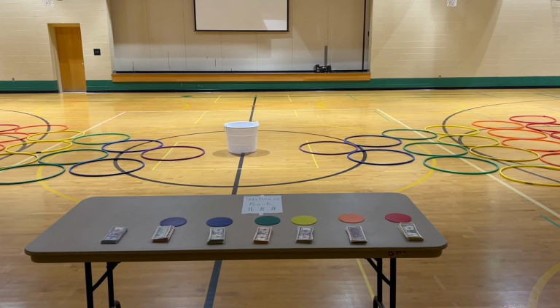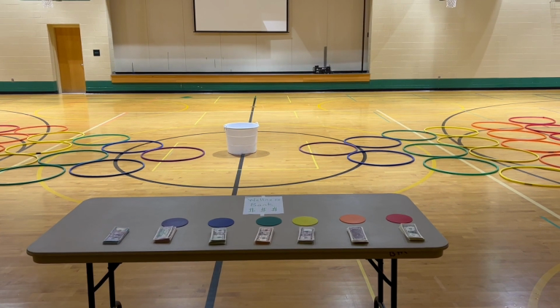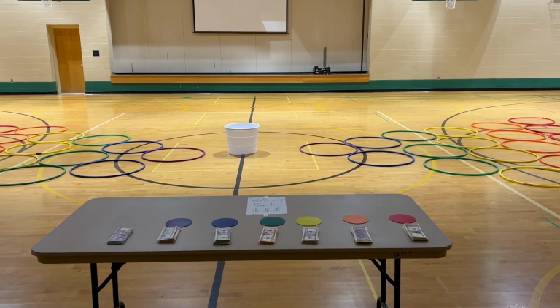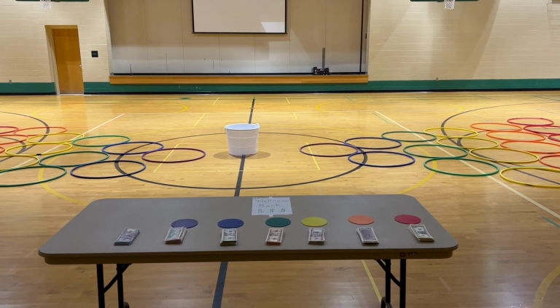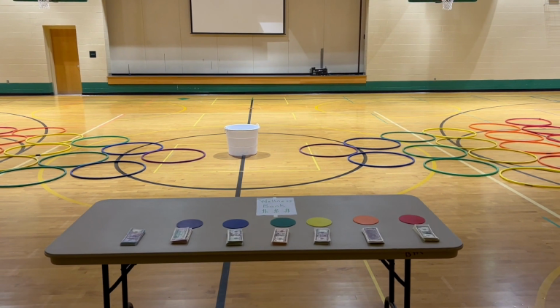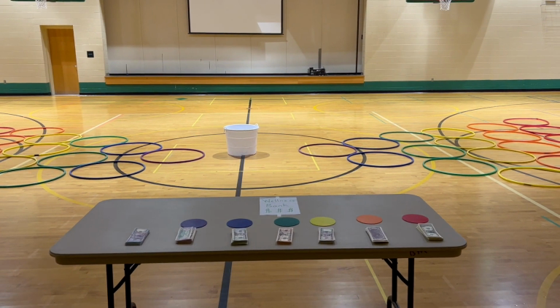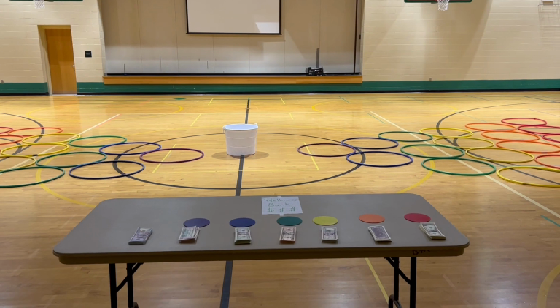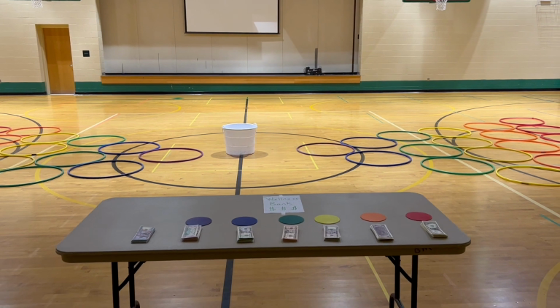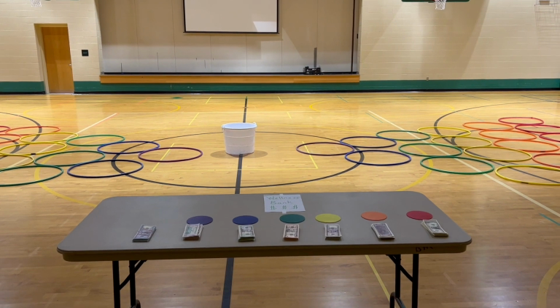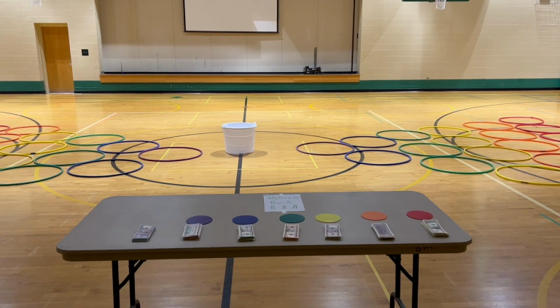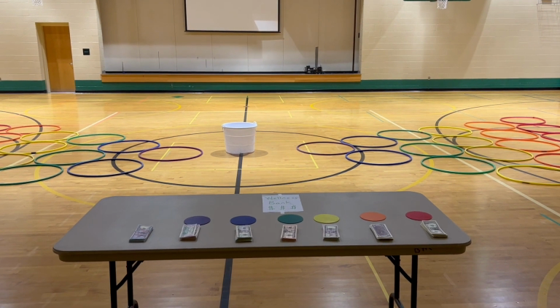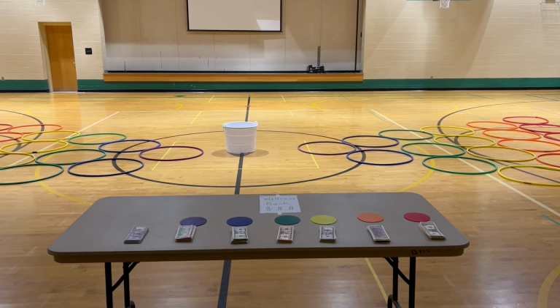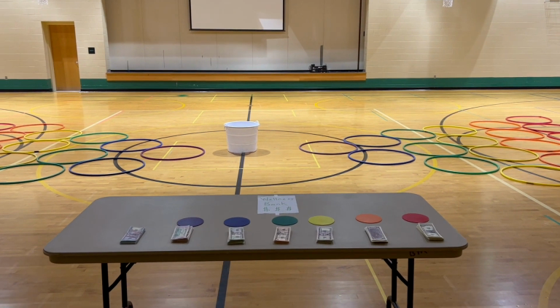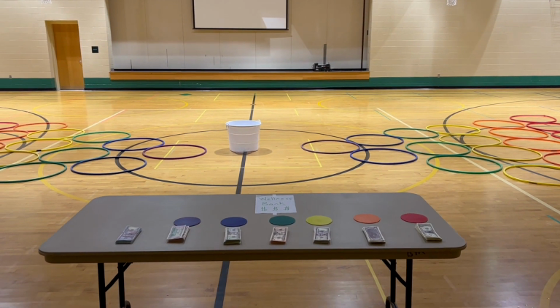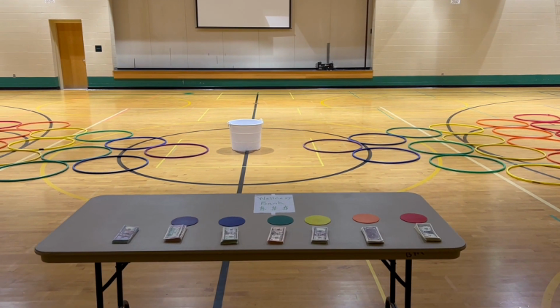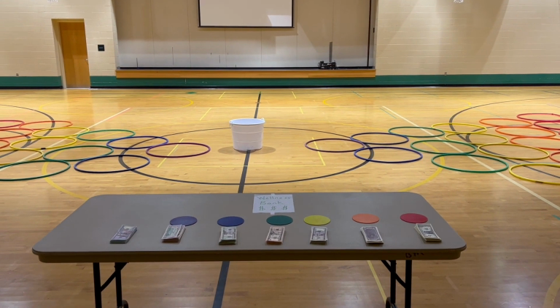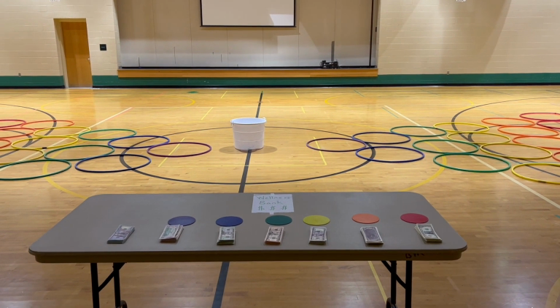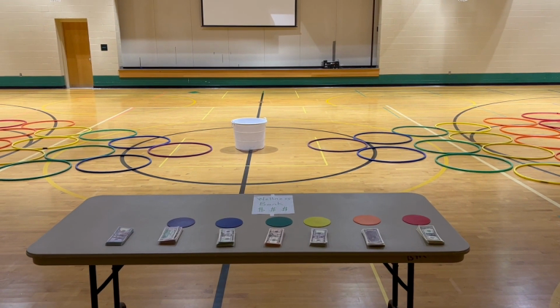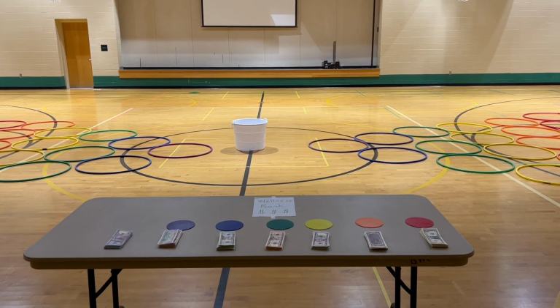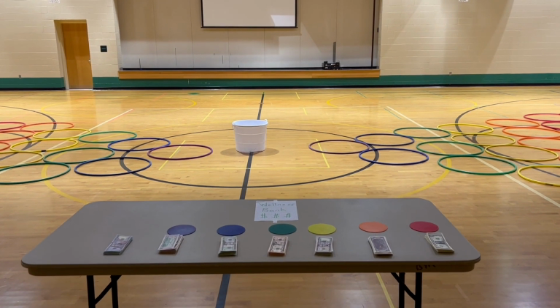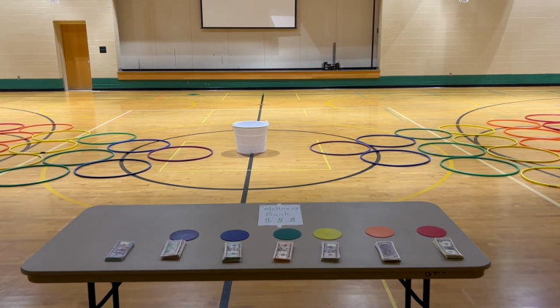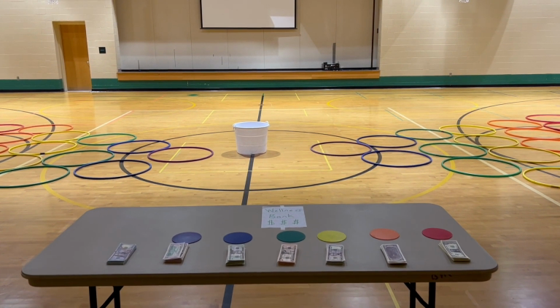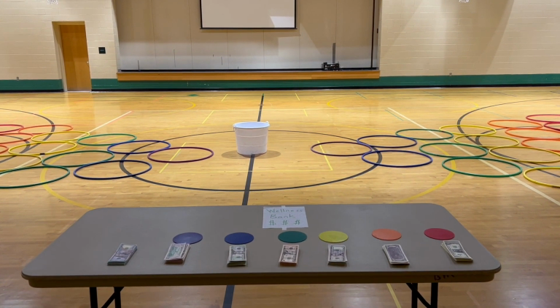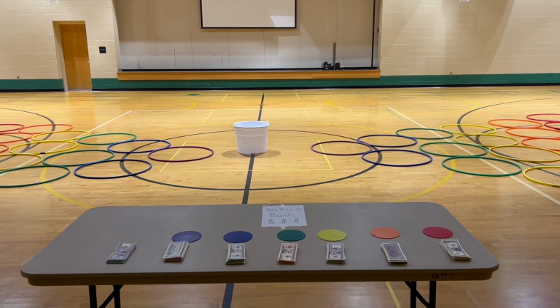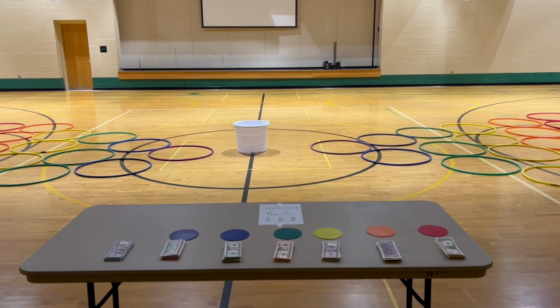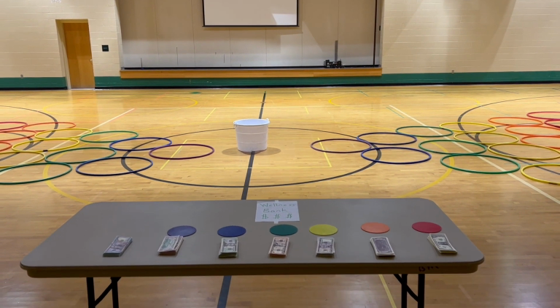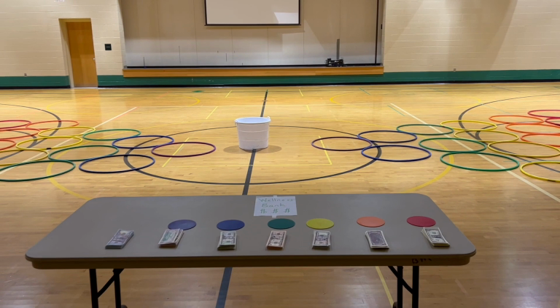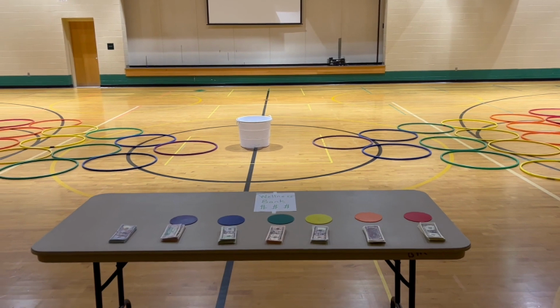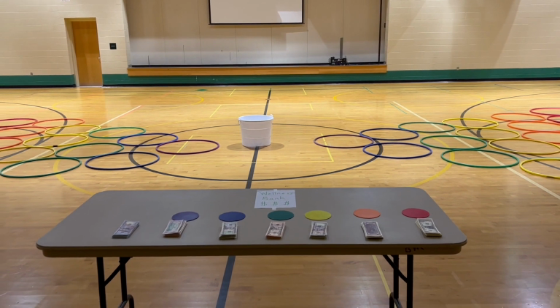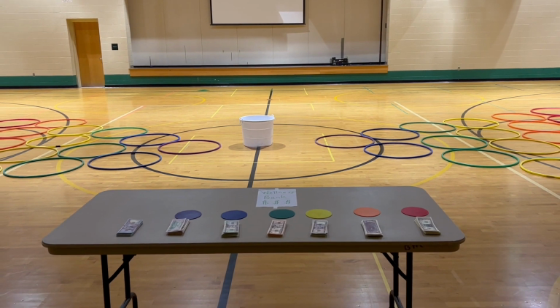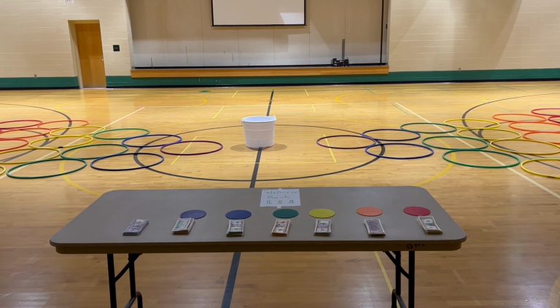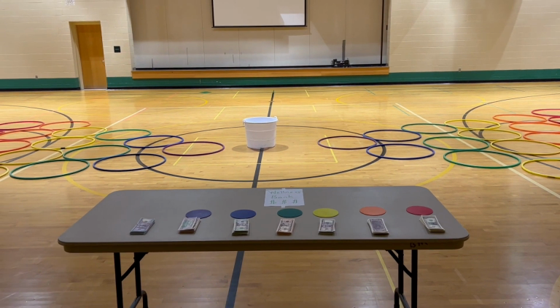Hey everybody, PE School here, and the game that I'm sharing with you today is a really fun math tossing game that we're going to call Moolah Mountain.